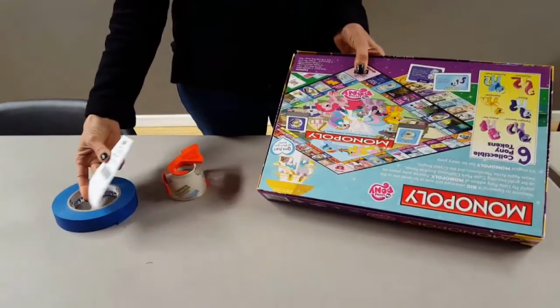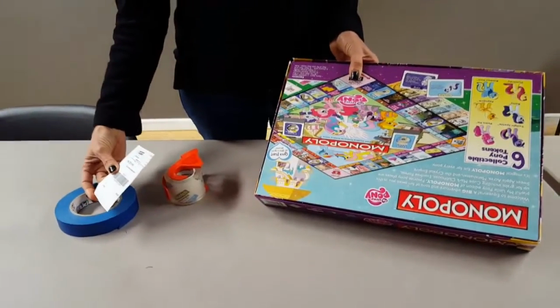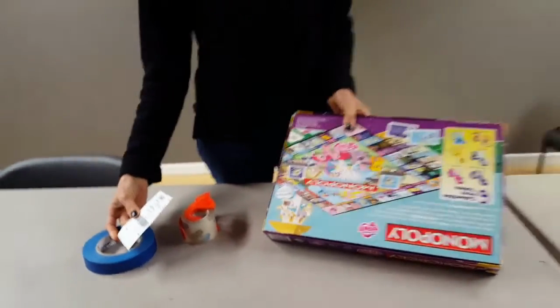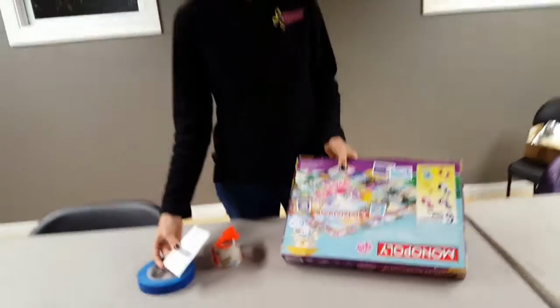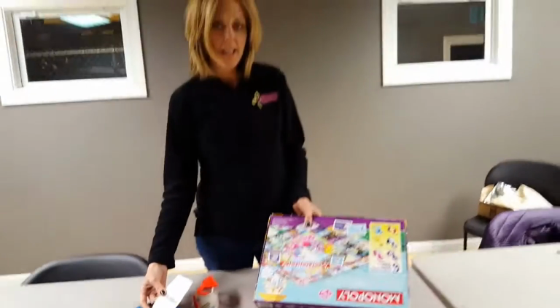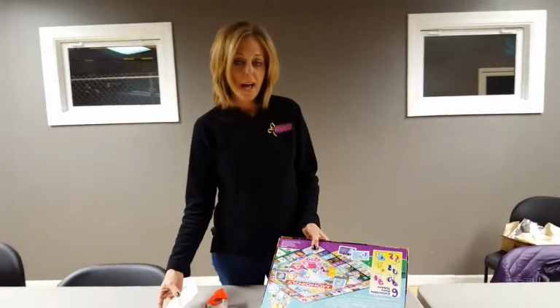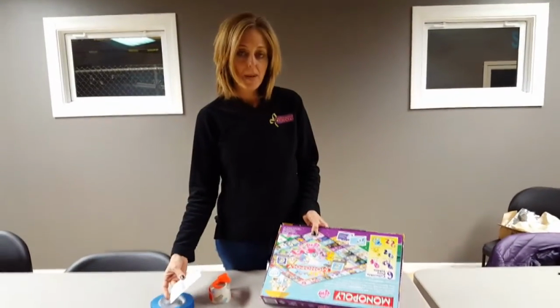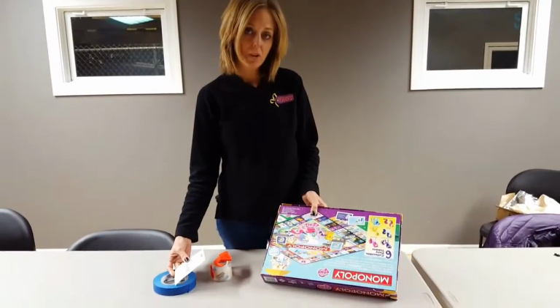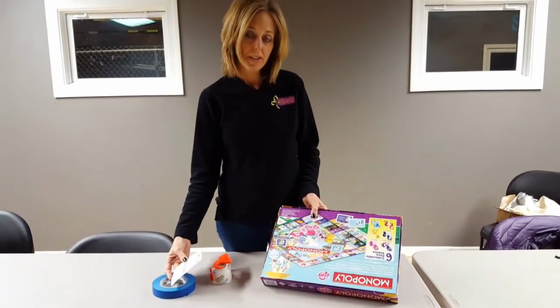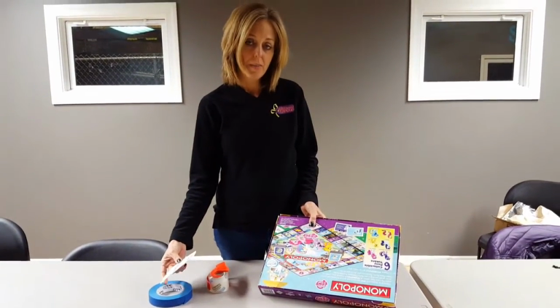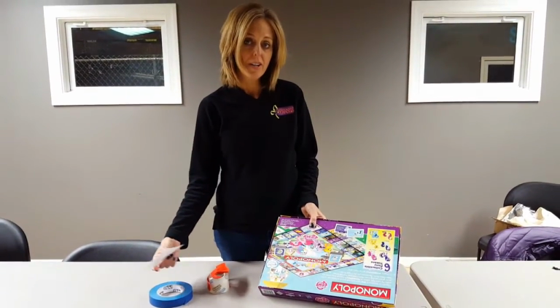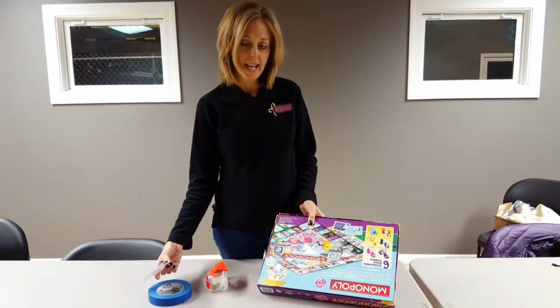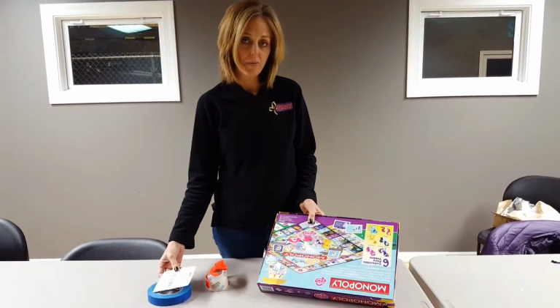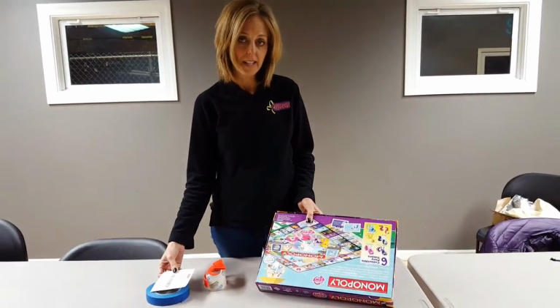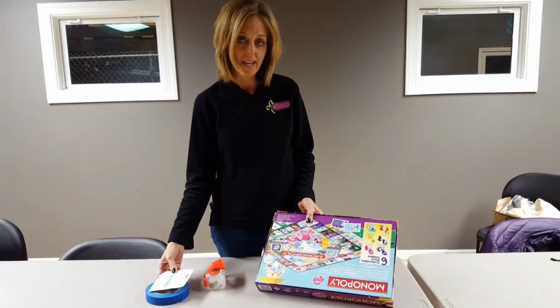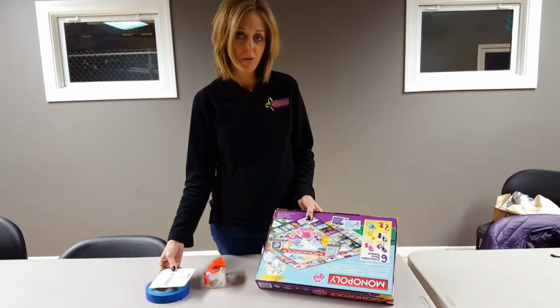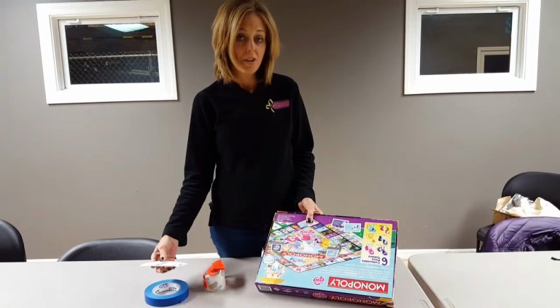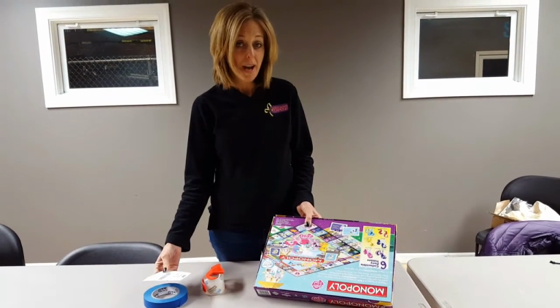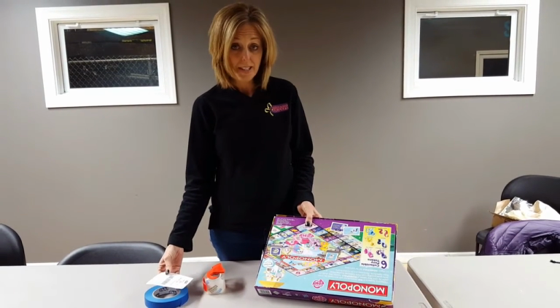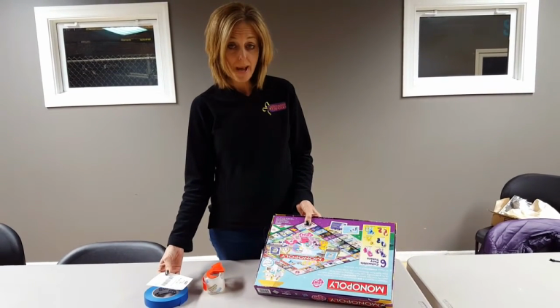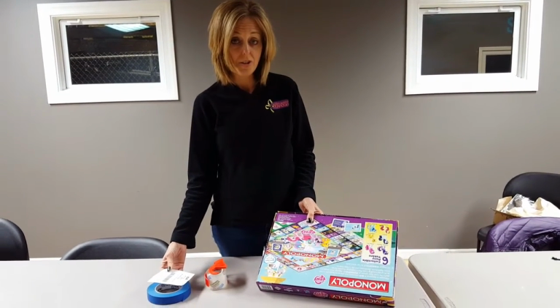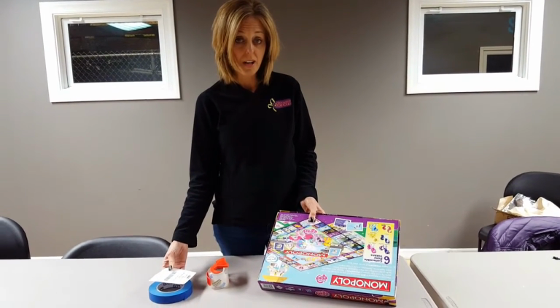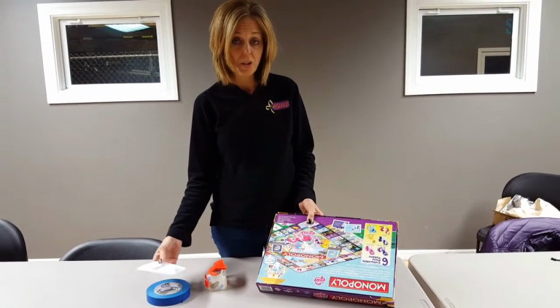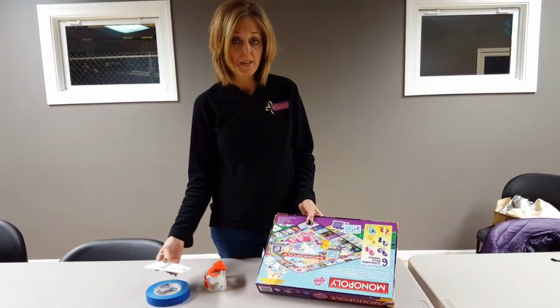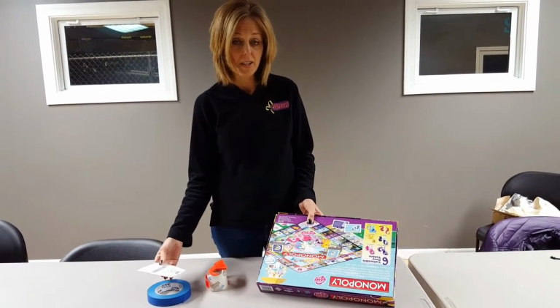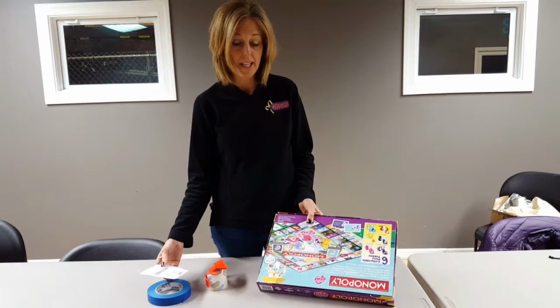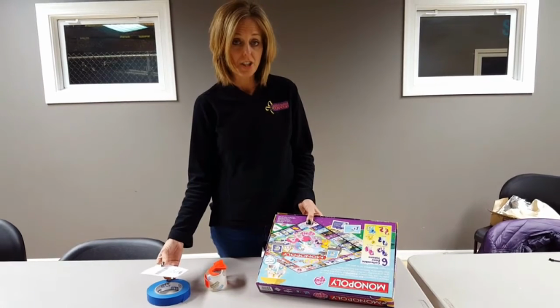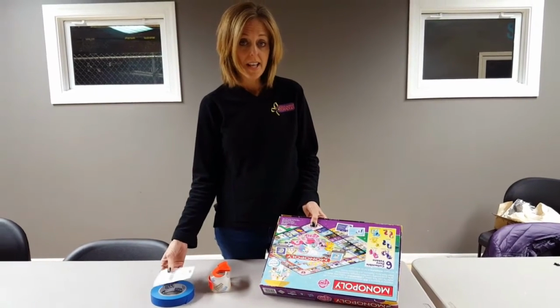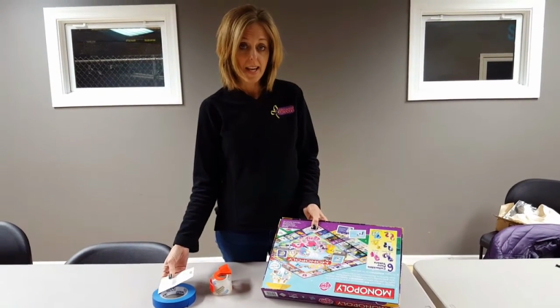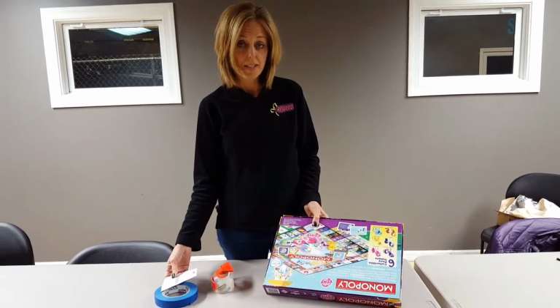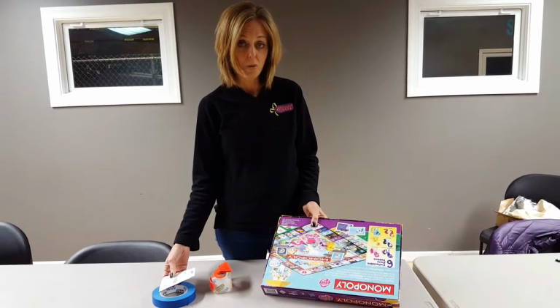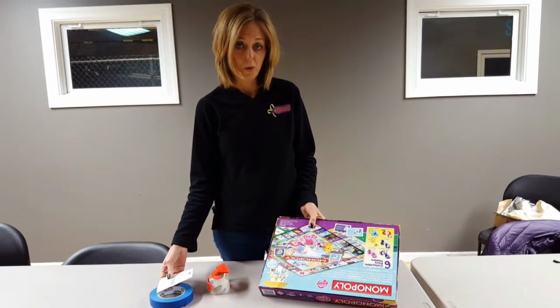For things that are battery operated, batteries must be included so that the buyer can test it before they leave the sale. You don't need to buy very expensive batteries — you can go to the dollar store. Just something that will give them an indication that the item is in good working order.